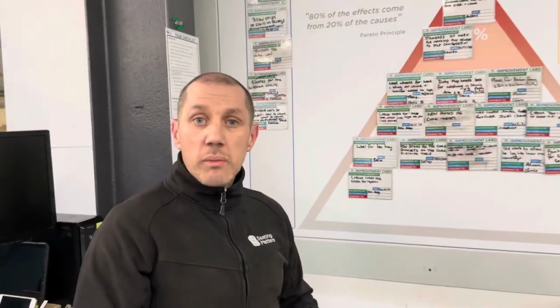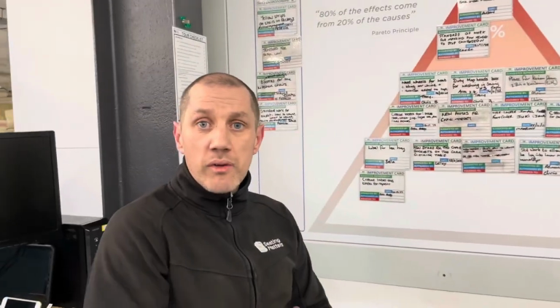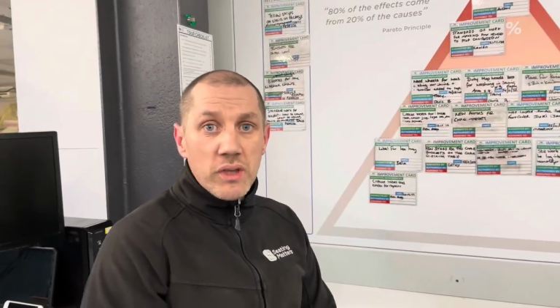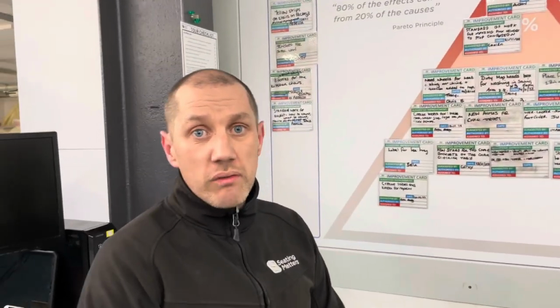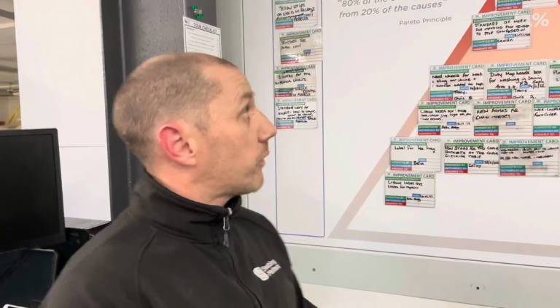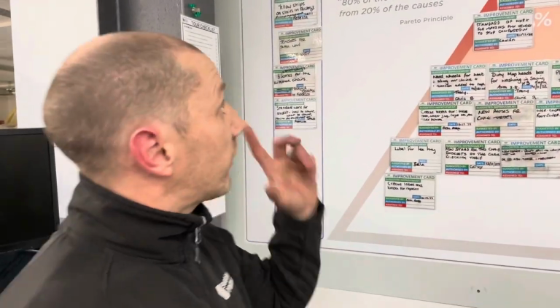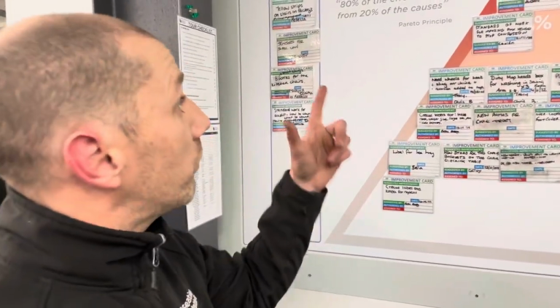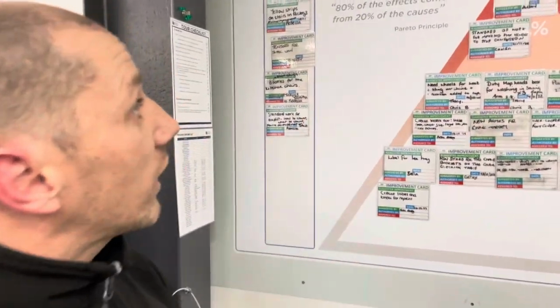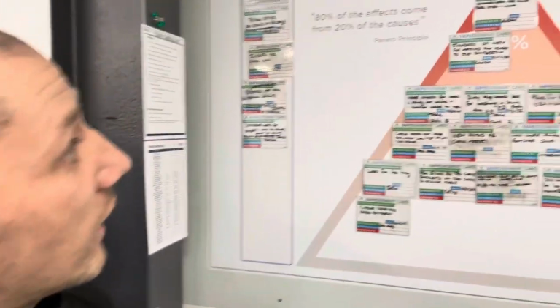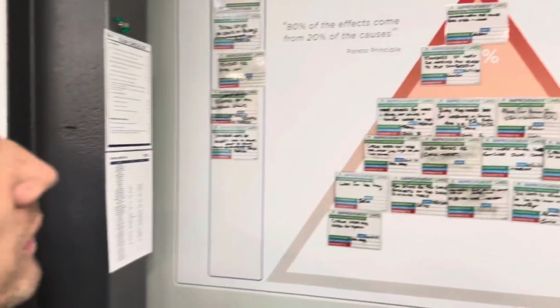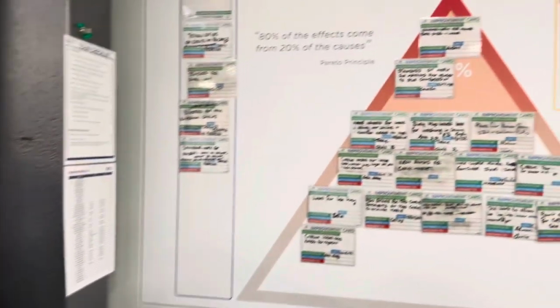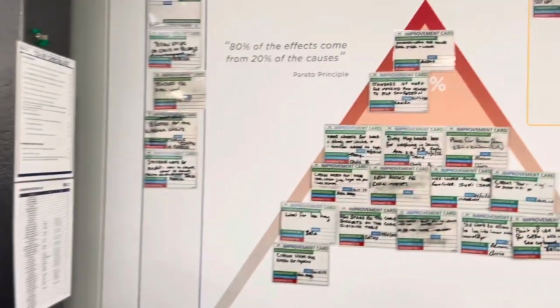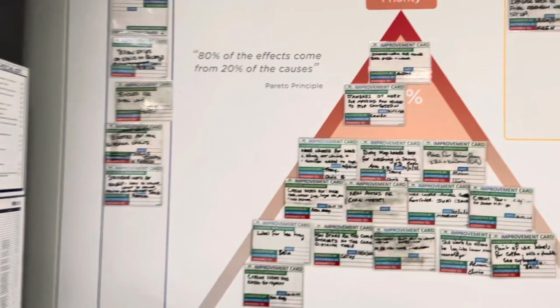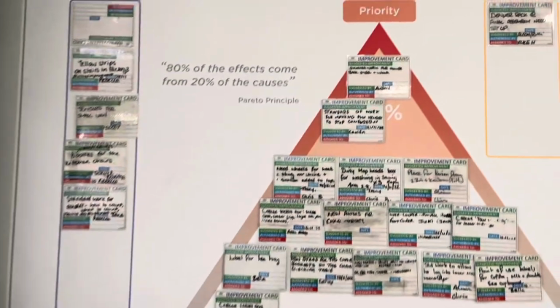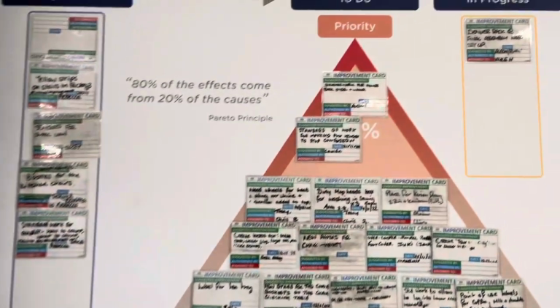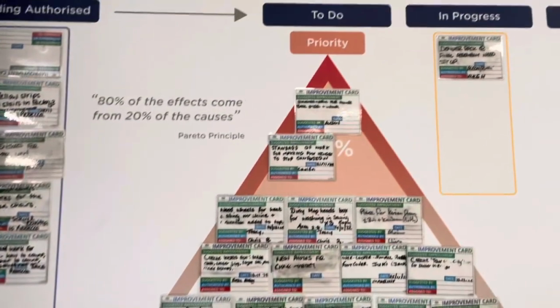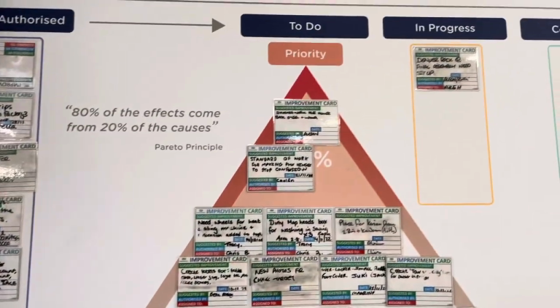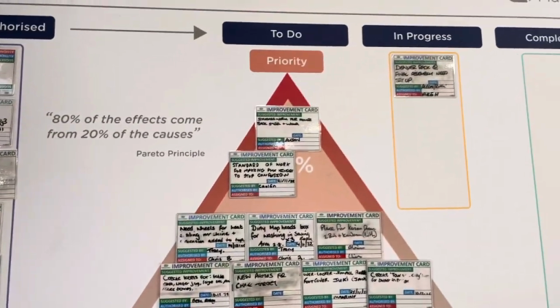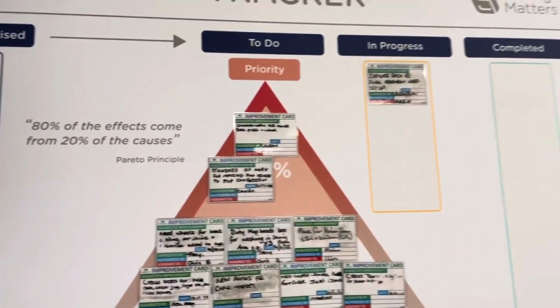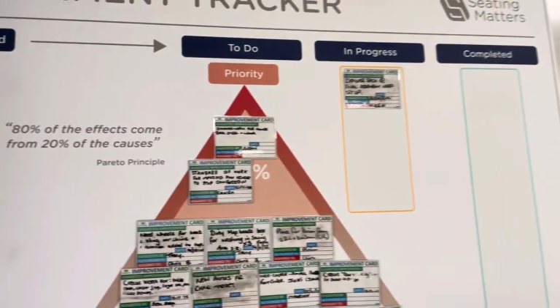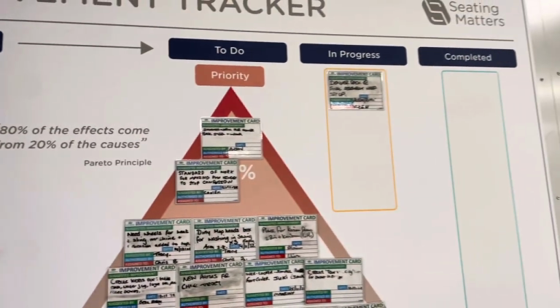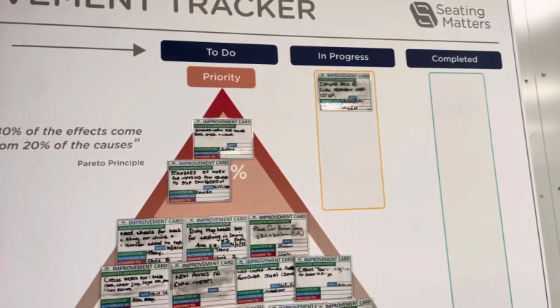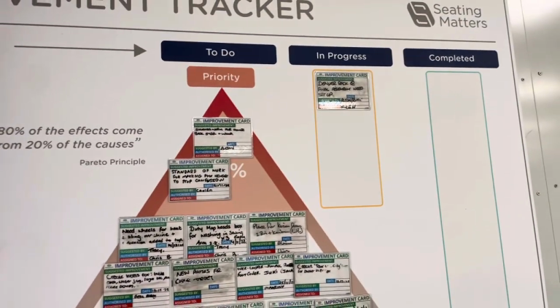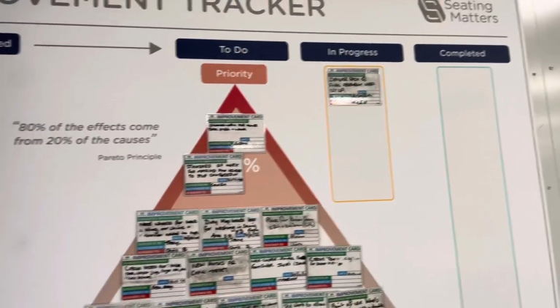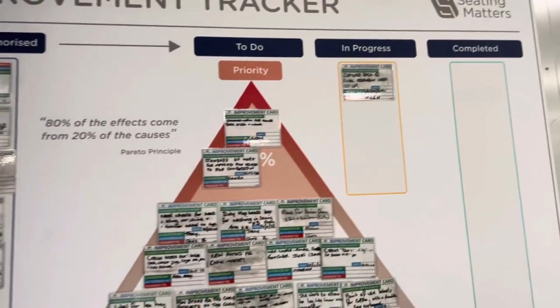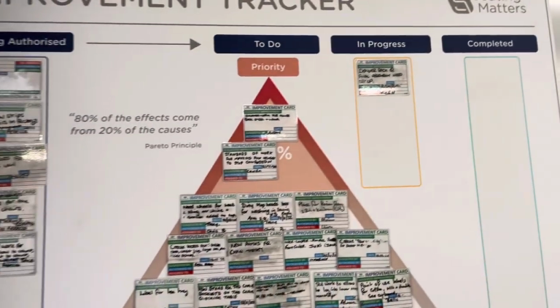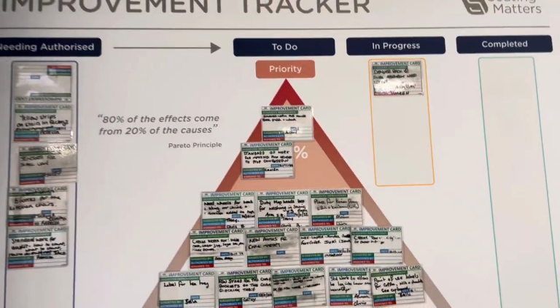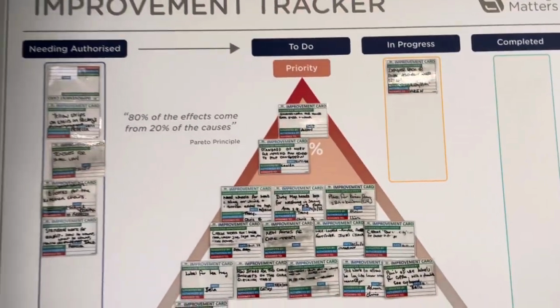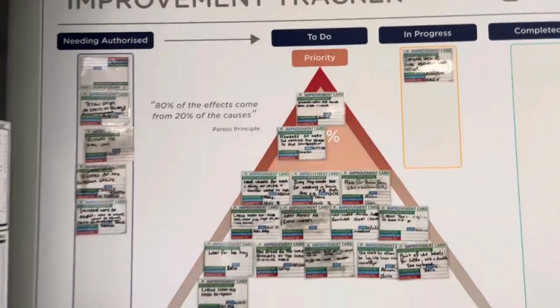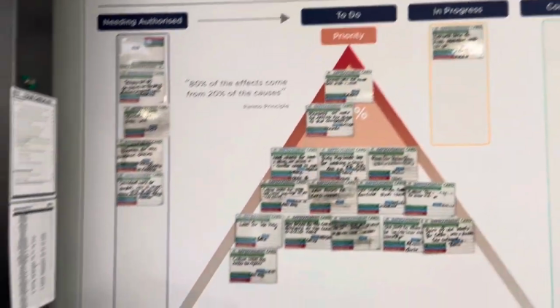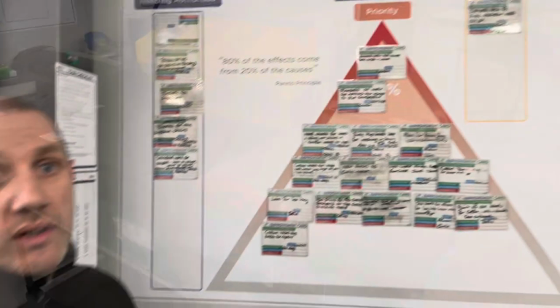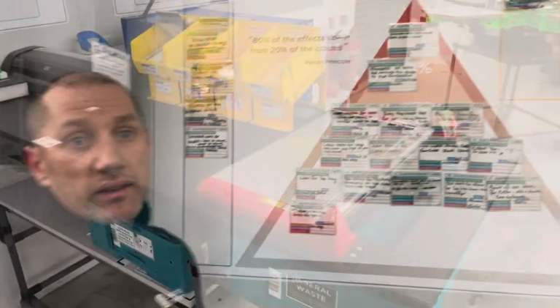Another favourite improvement is the improvement tracker. It helps organise workload day to day, and the Pareto Triangle makes sure you focus on the 20% of tasks that are most important that day.